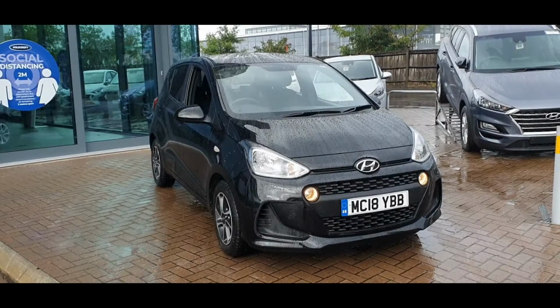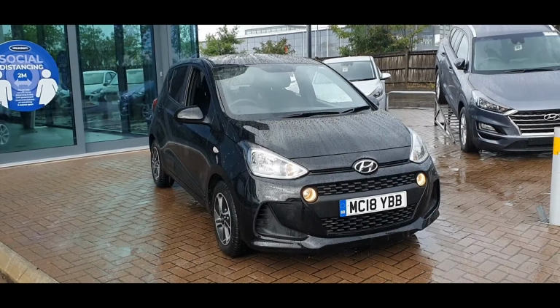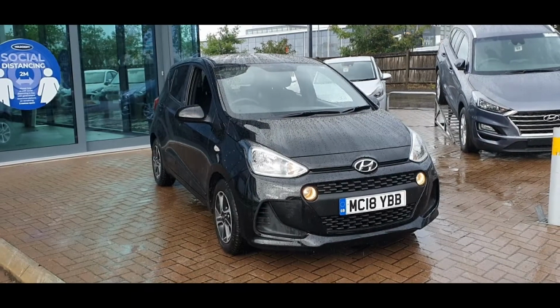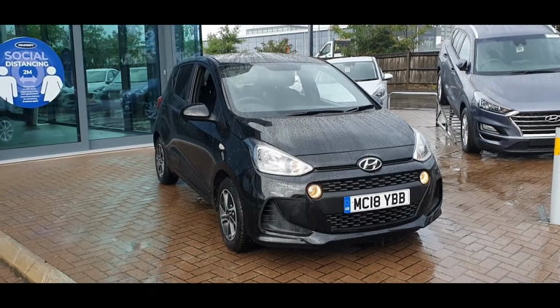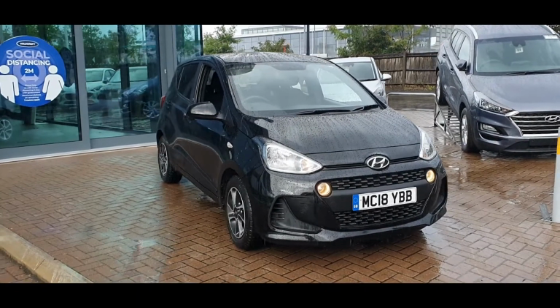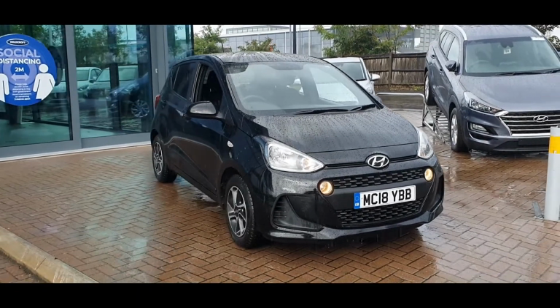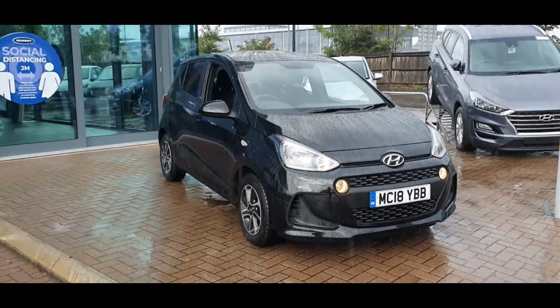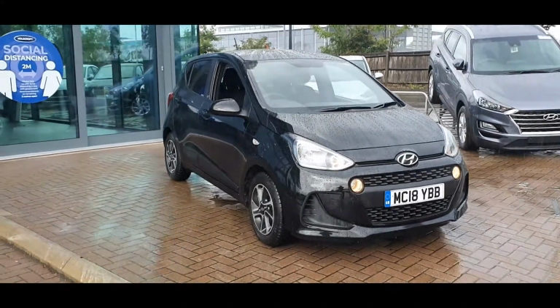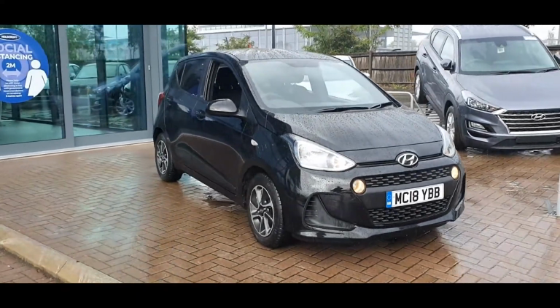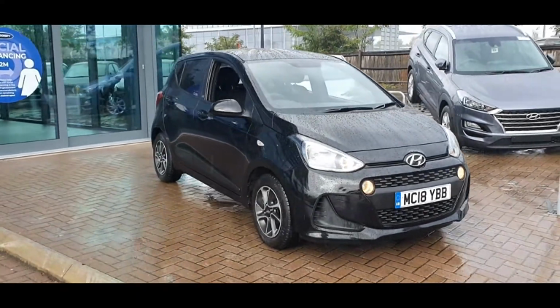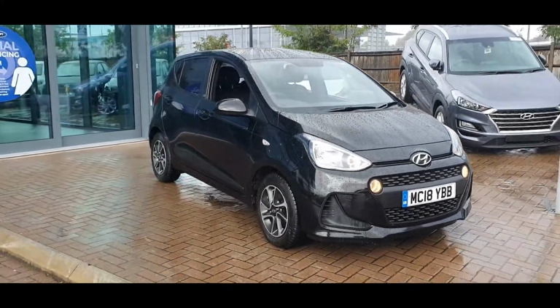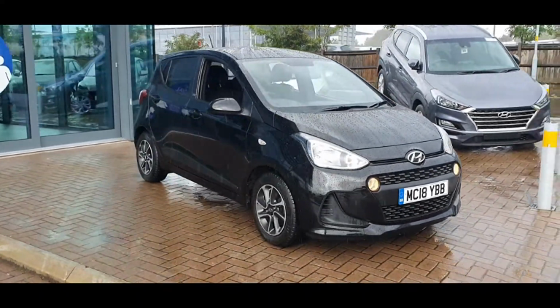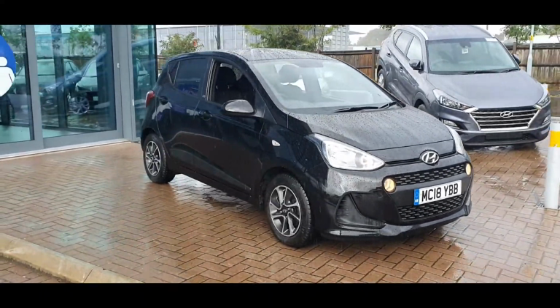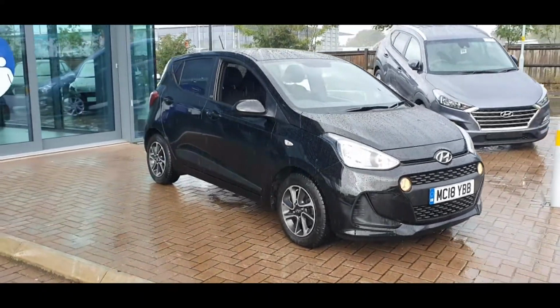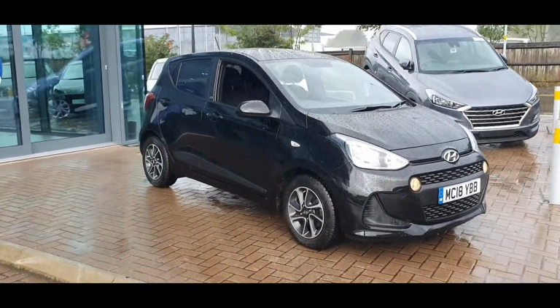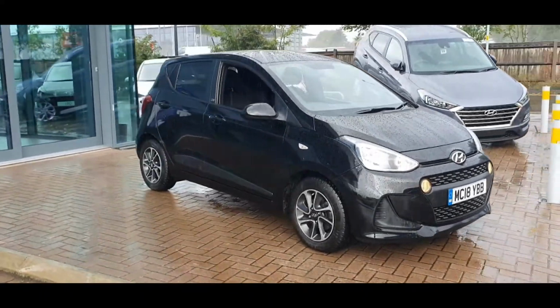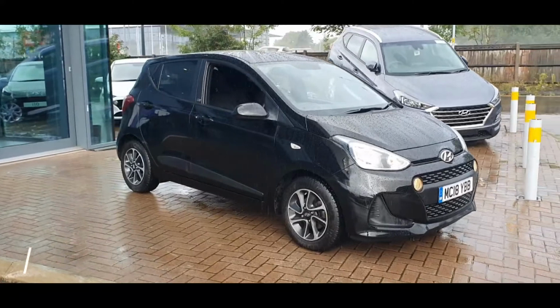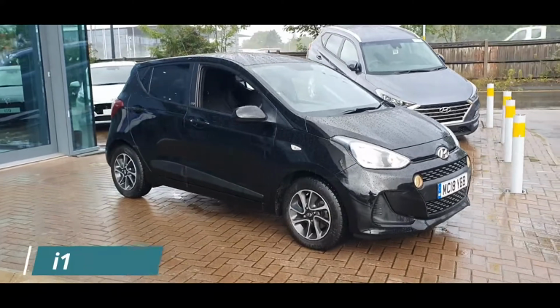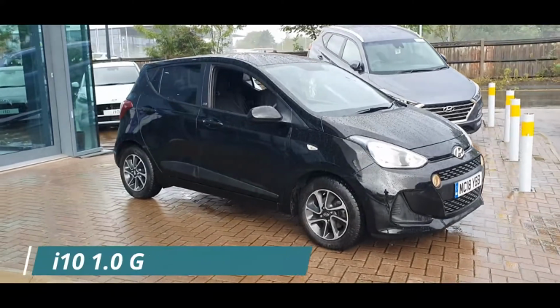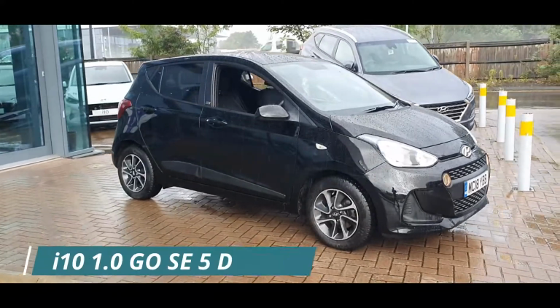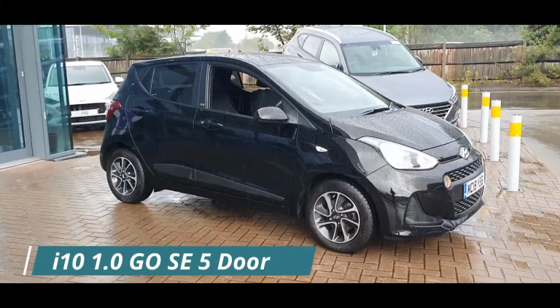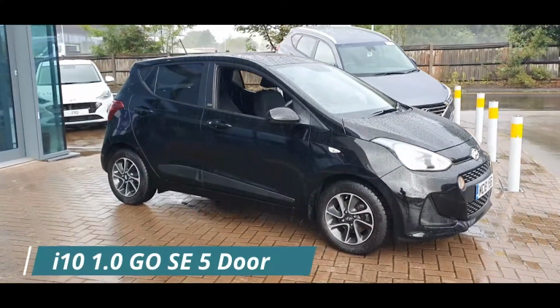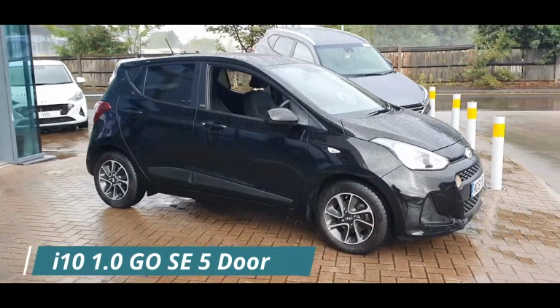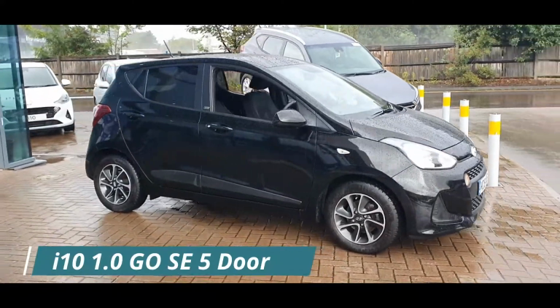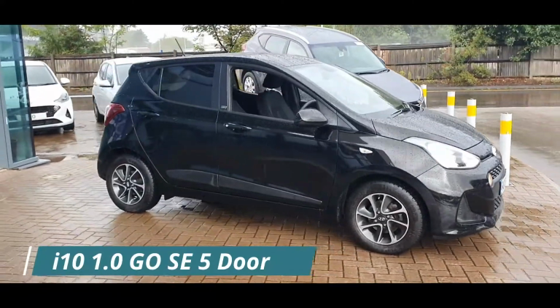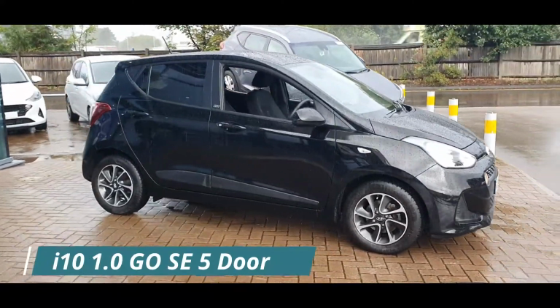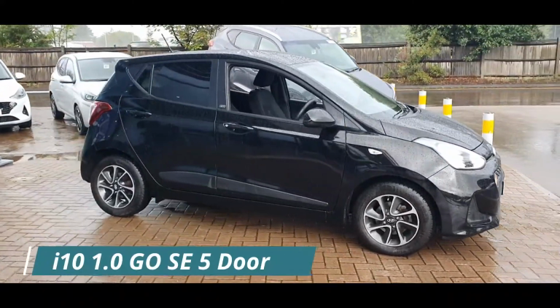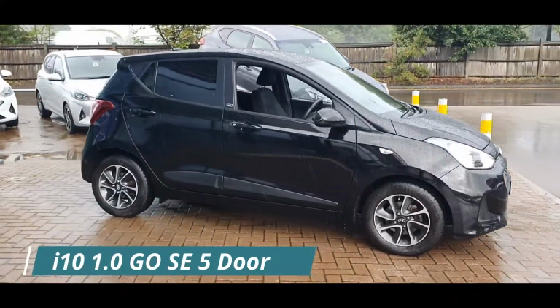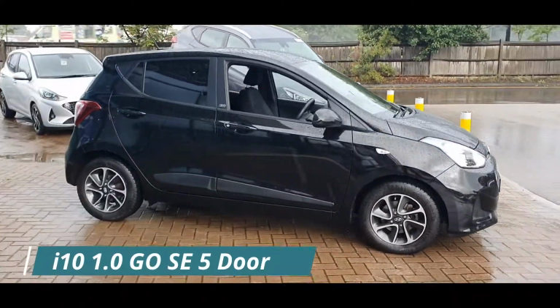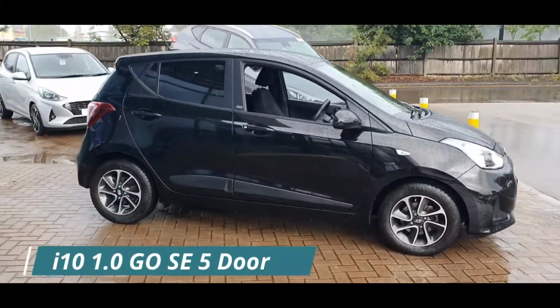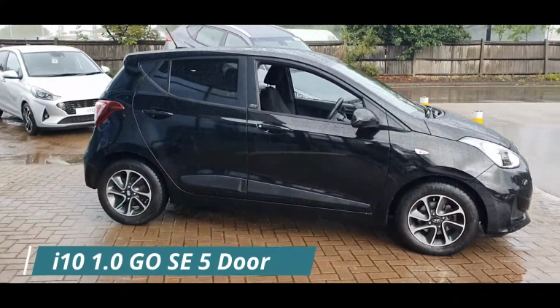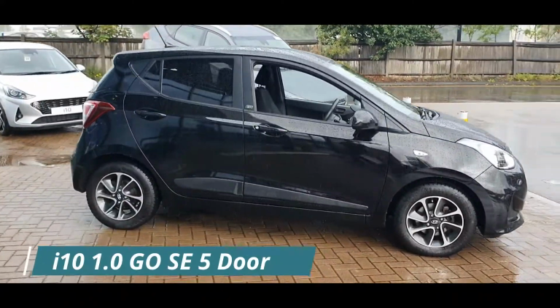Hello everyone and welcome to Stockport Hyundai. Today I'm here with a Hyundai i10 1.0L Go SE 5-door, finished in Phantom Black.